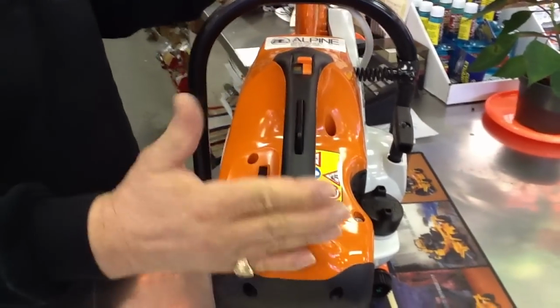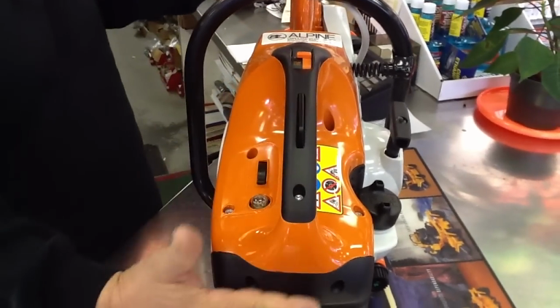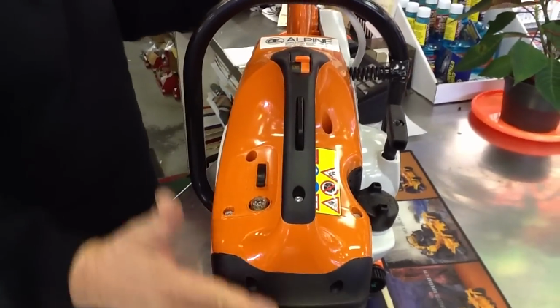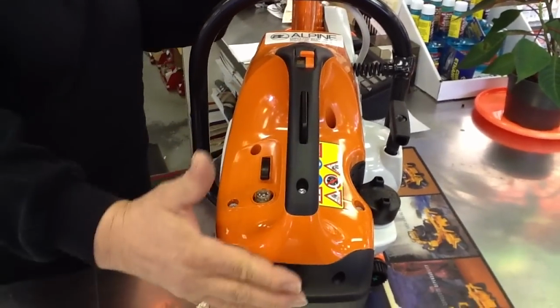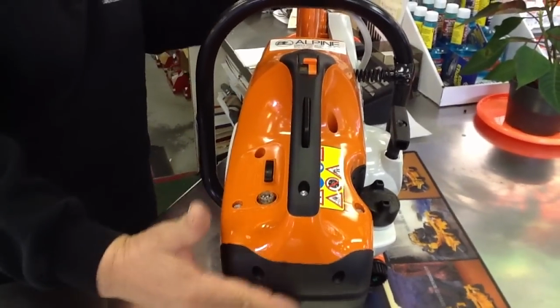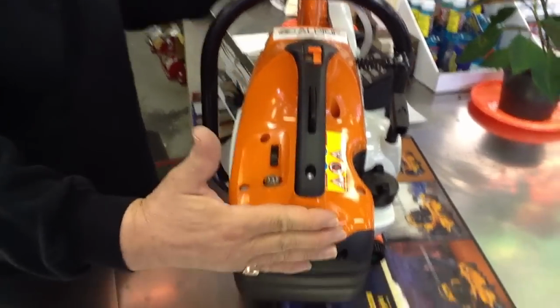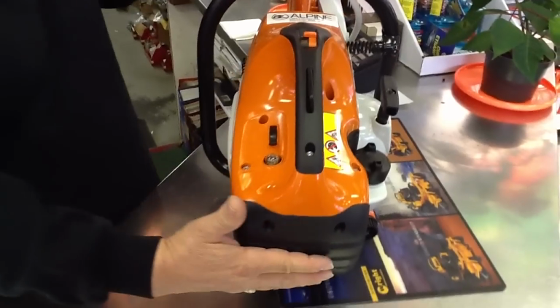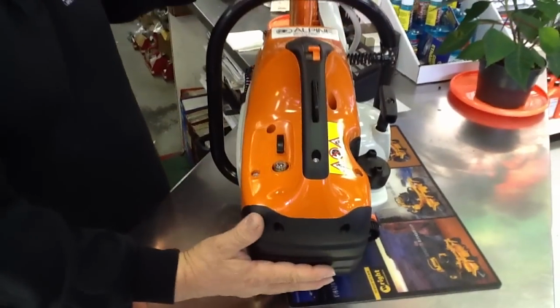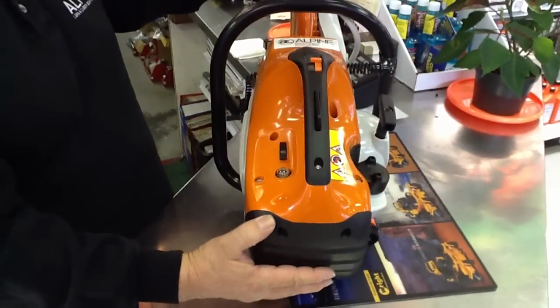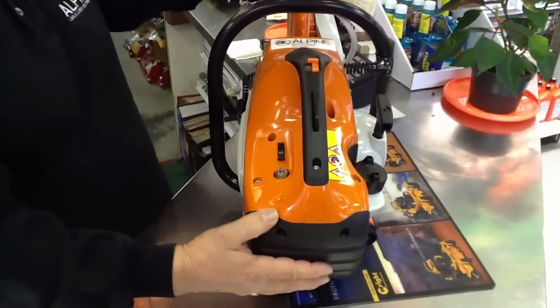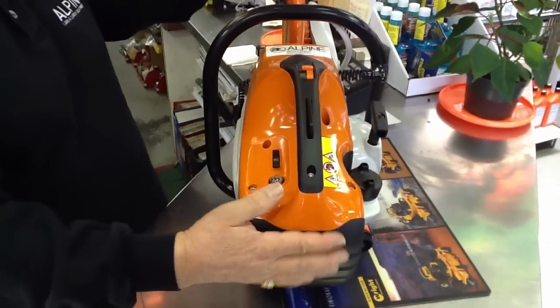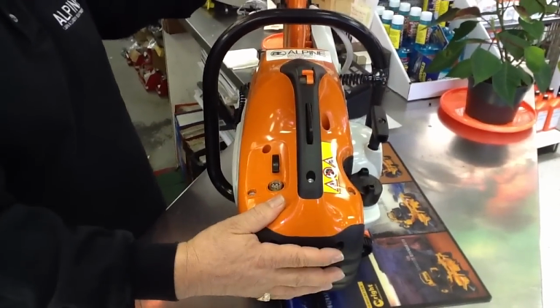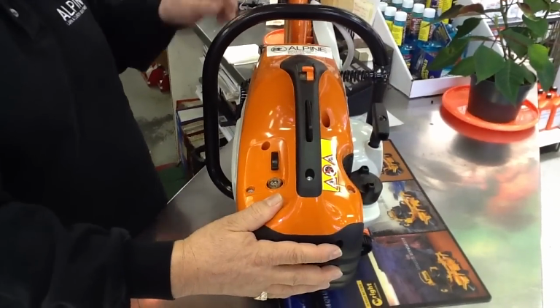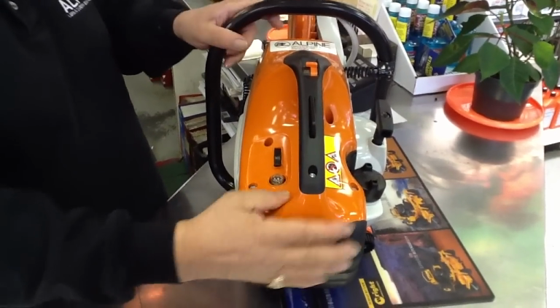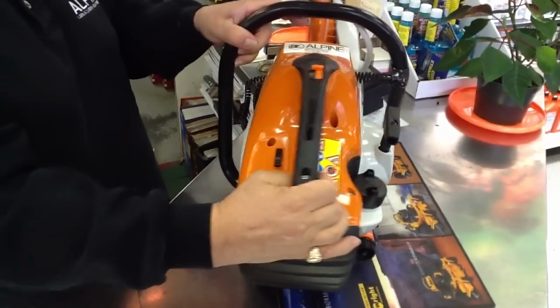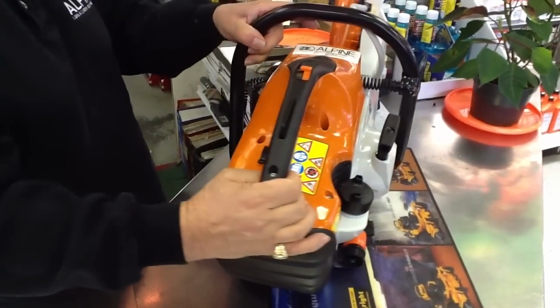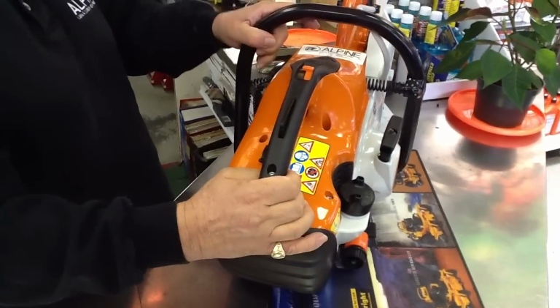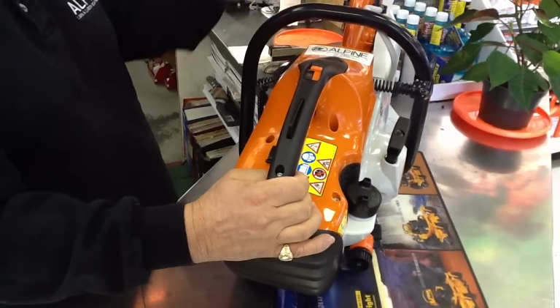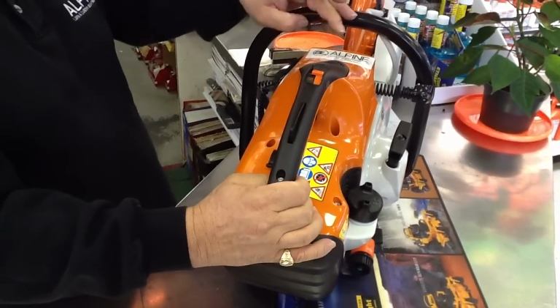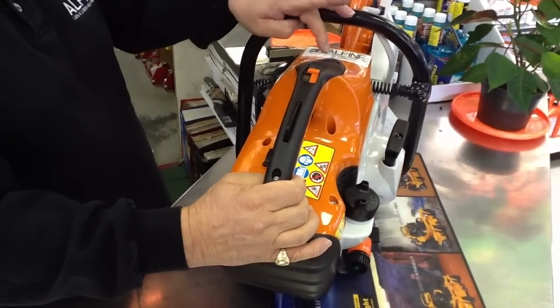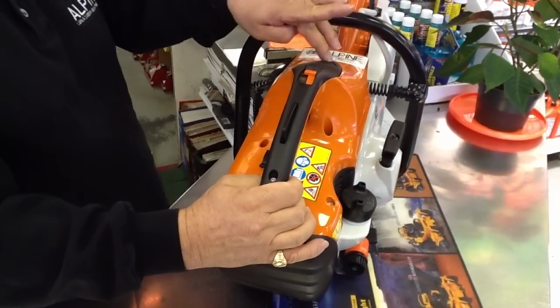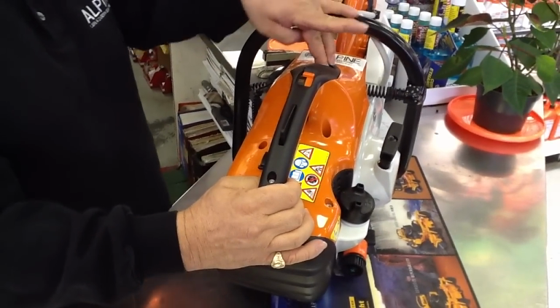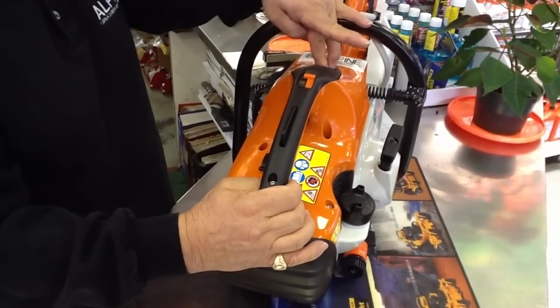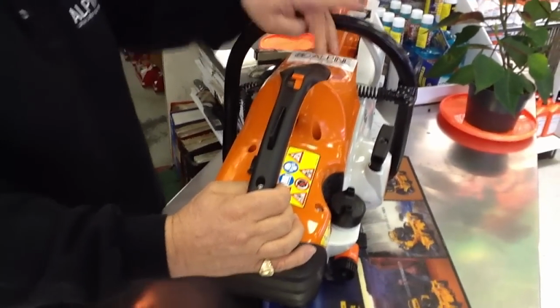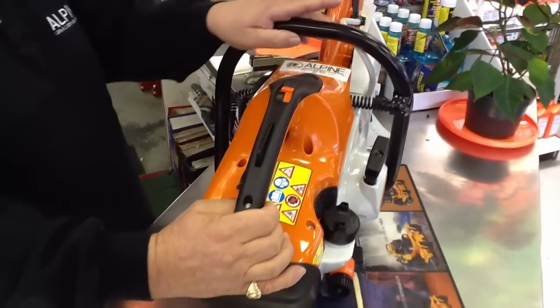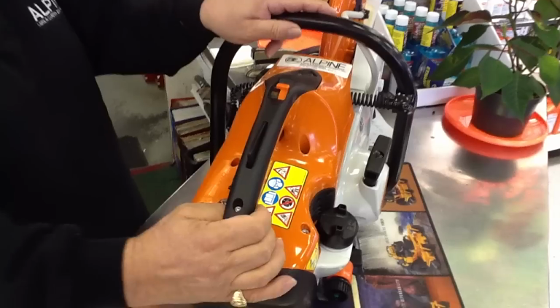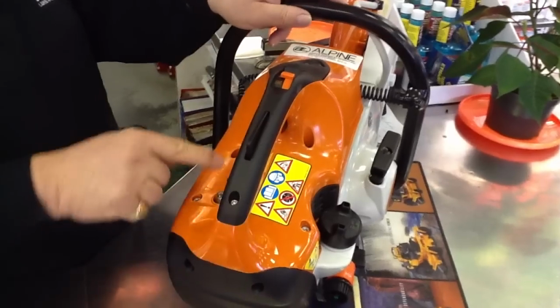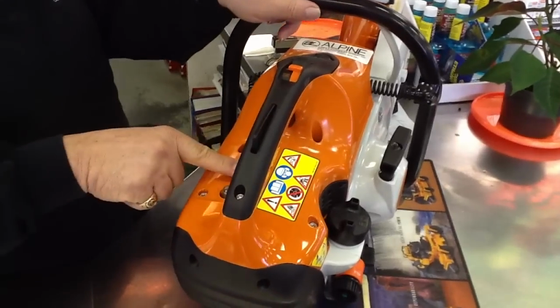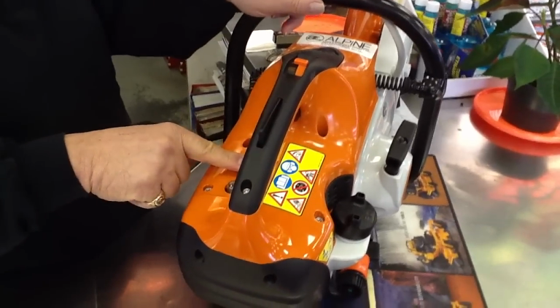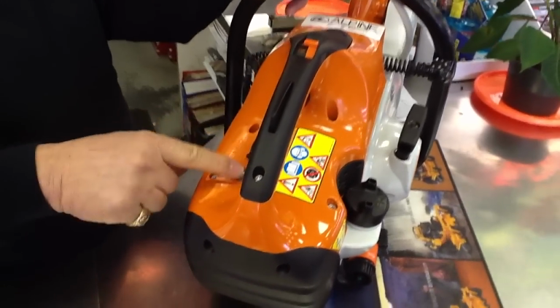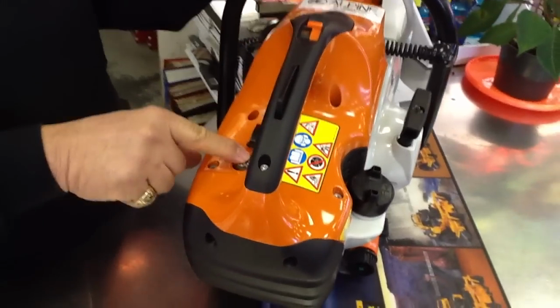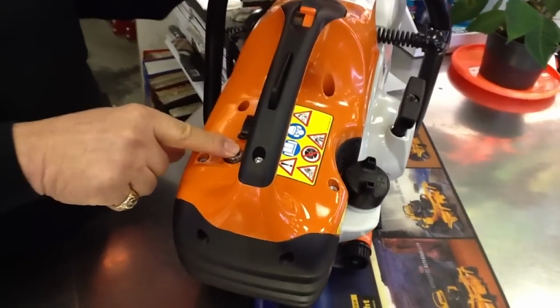The Stihl sets do not have you touch the filter for a year. The starts are very easy. It has a decompressor system on it, a choke system, and a primer system.